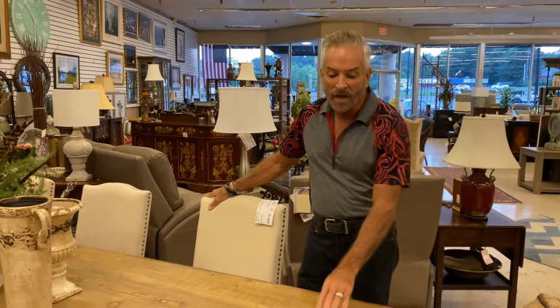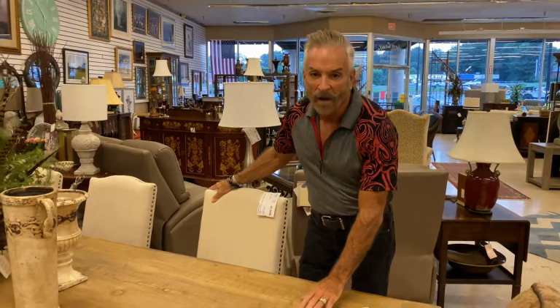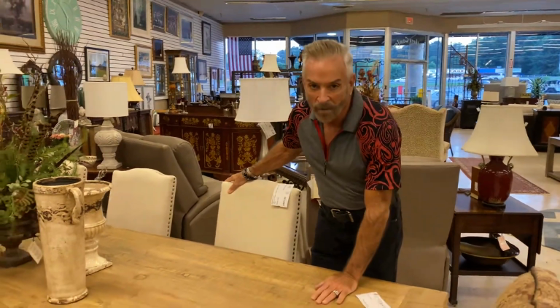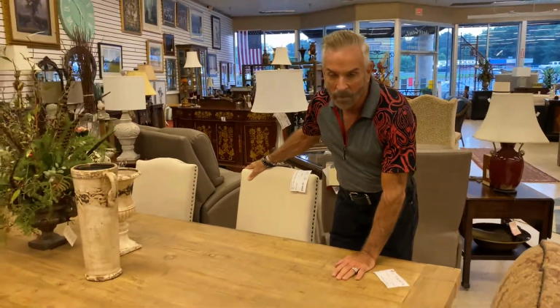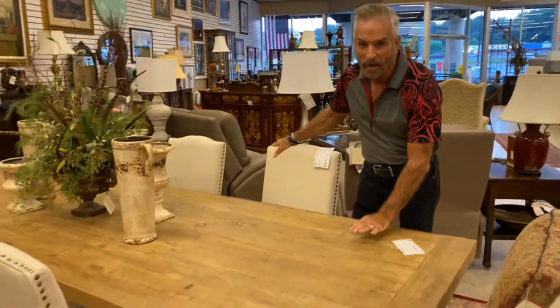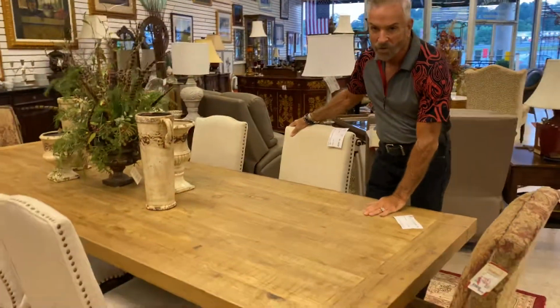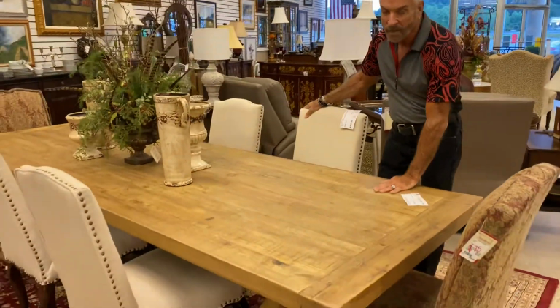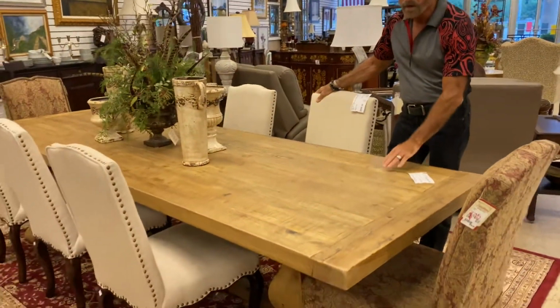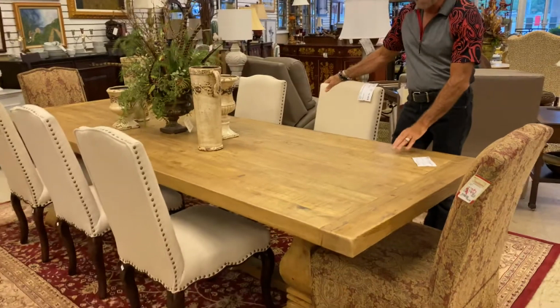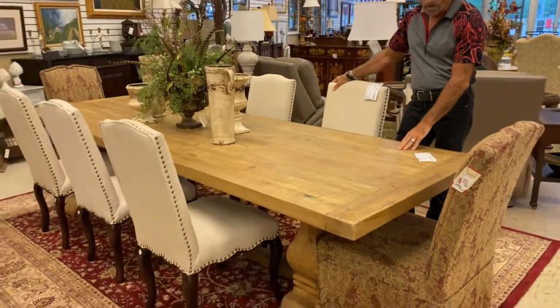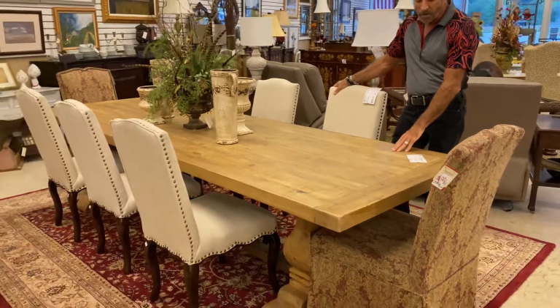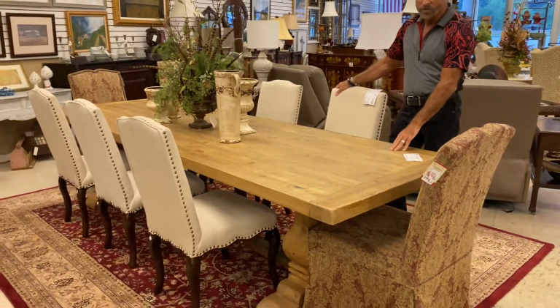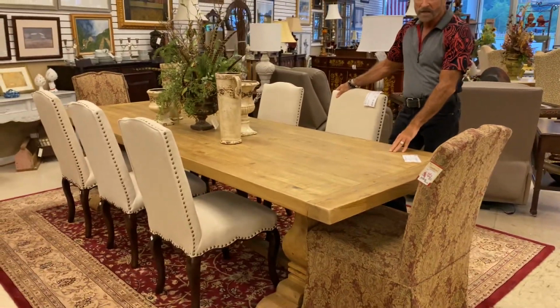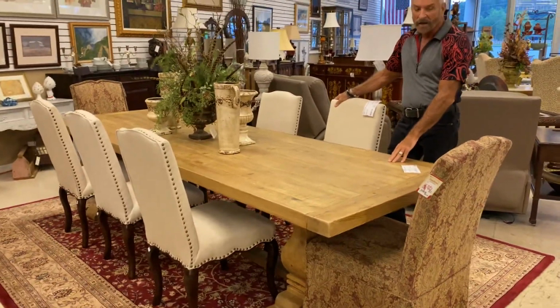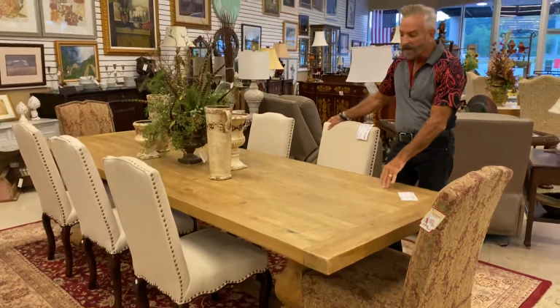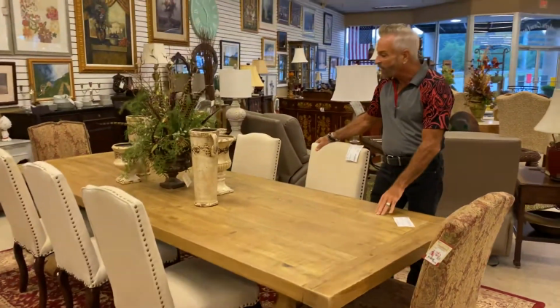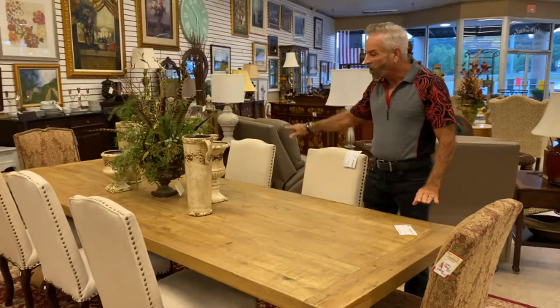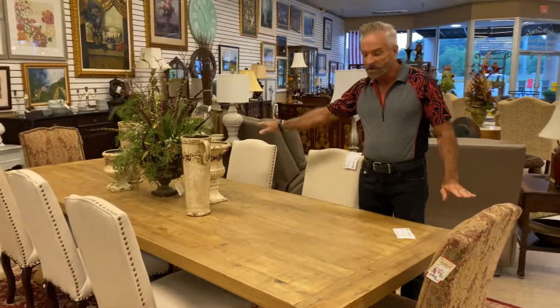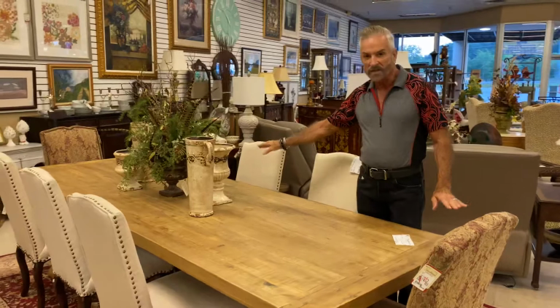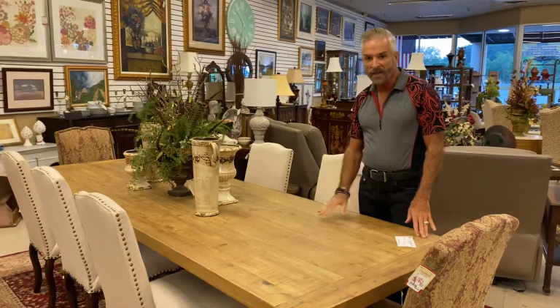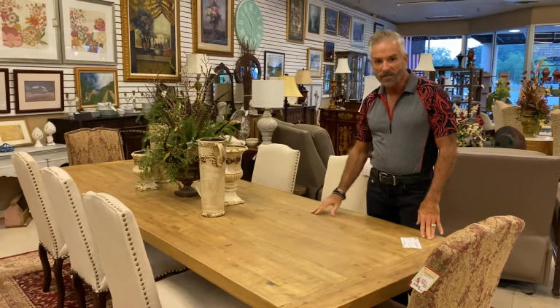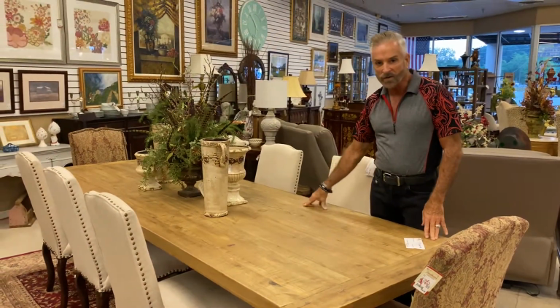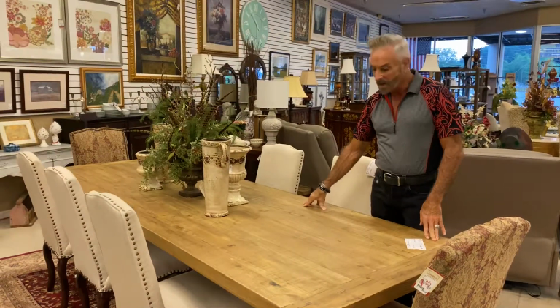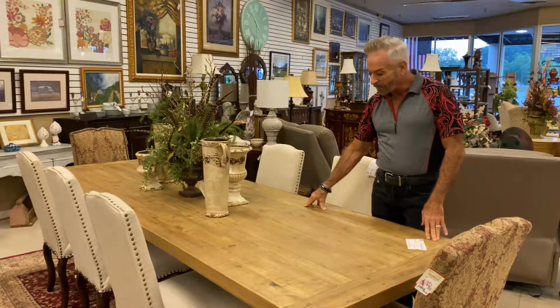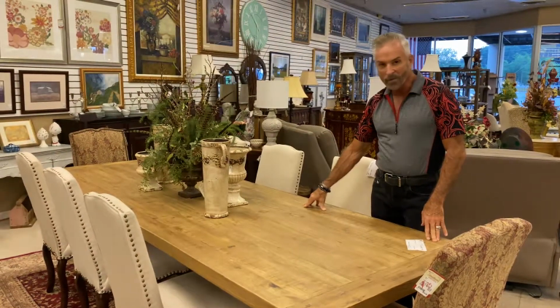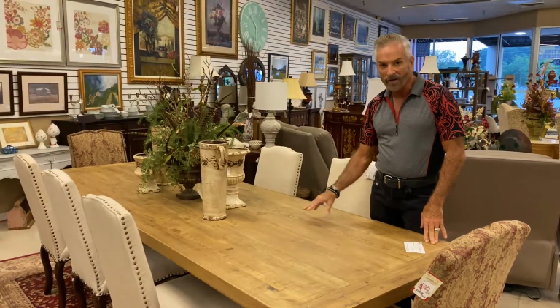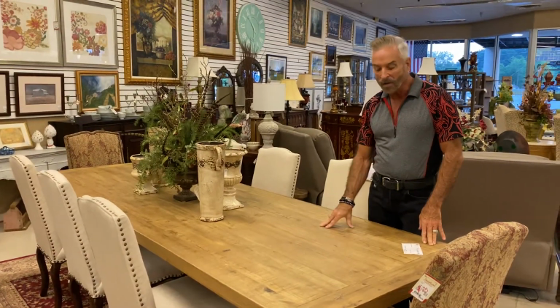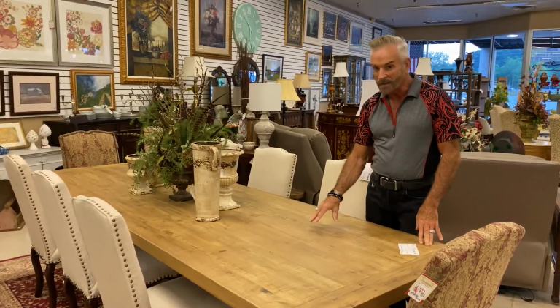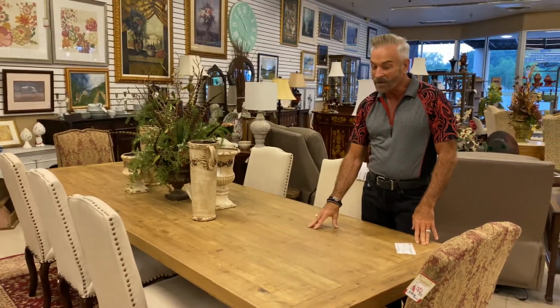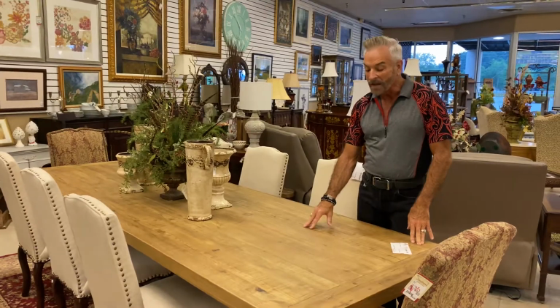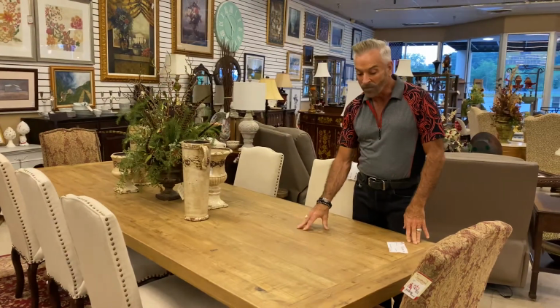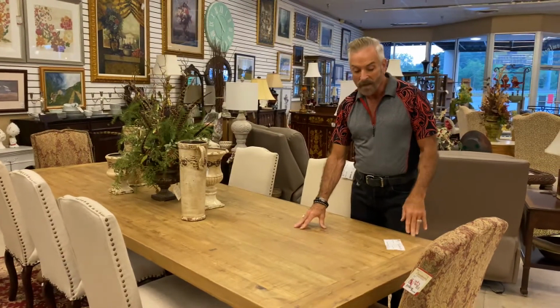If you like a farmhouse table and you want a big trestle table, this is it. One of our new tables, $1,499. Look how large this is — this is a Thanksgiving, Christmas buffet table, if I ever saw one, or a sit-down dinner. It's marvelous.